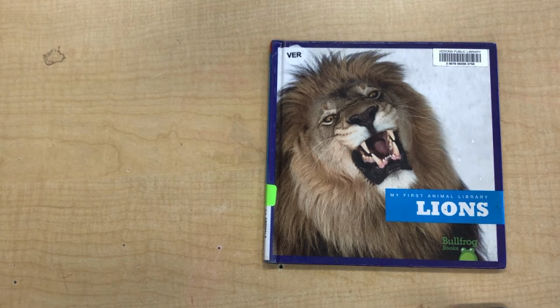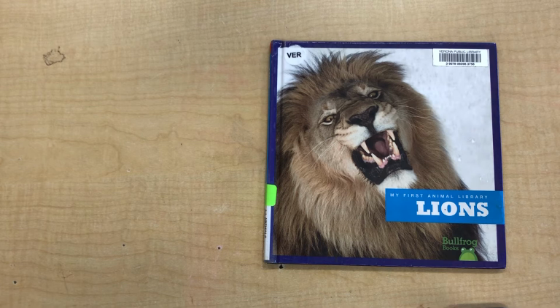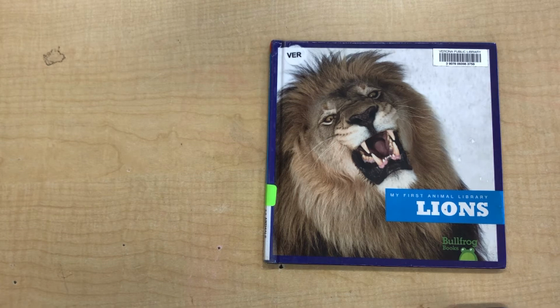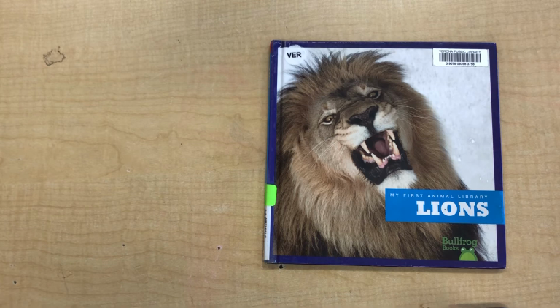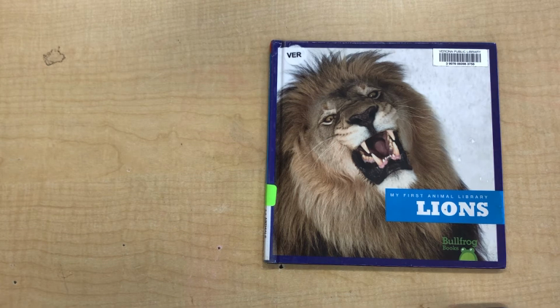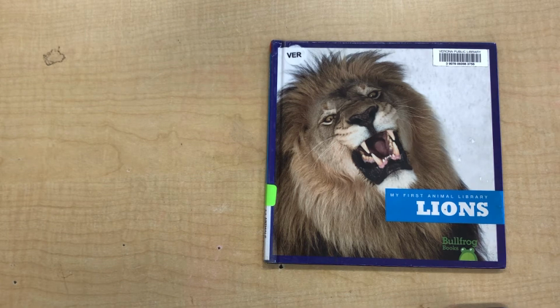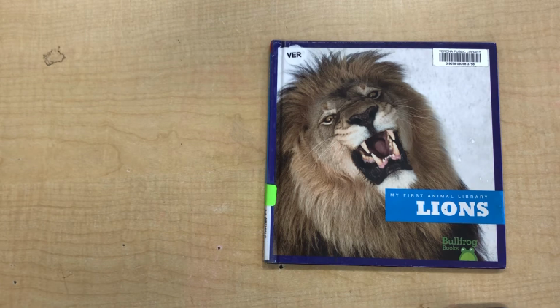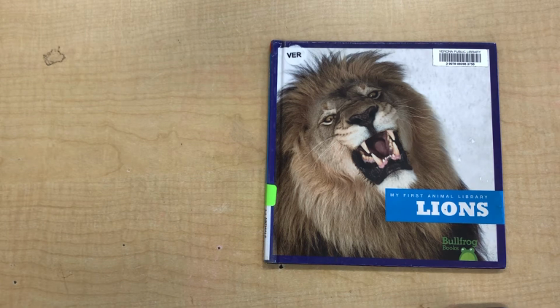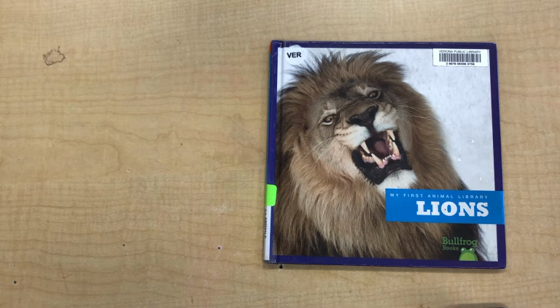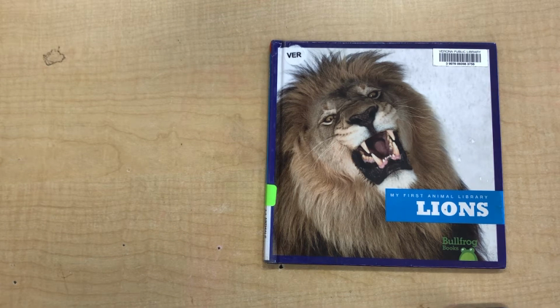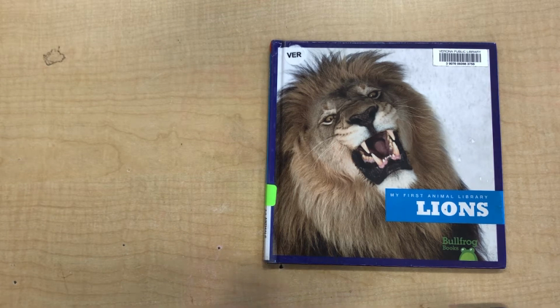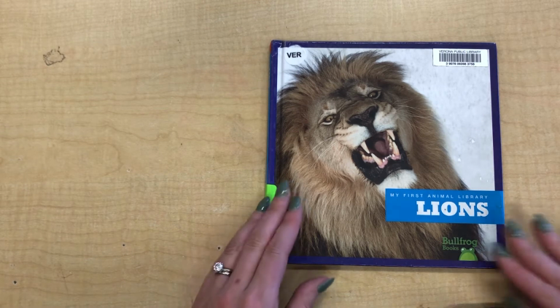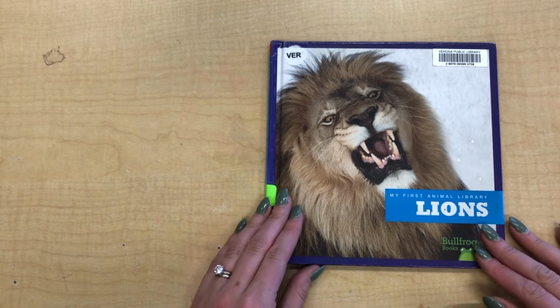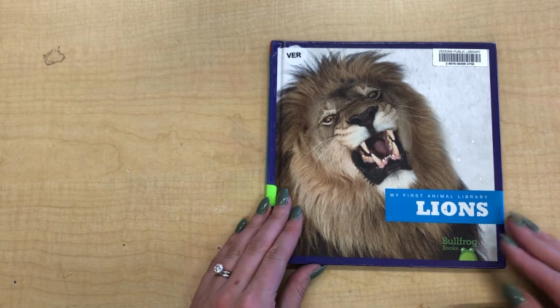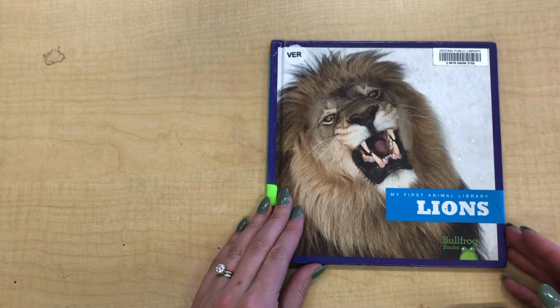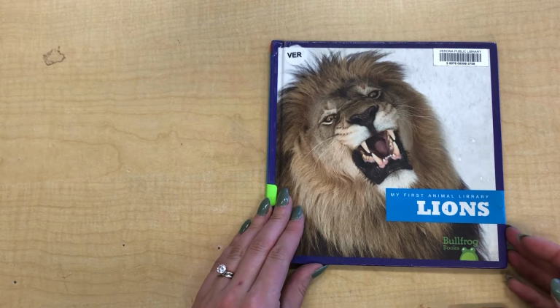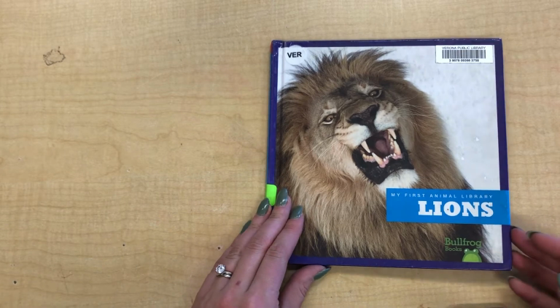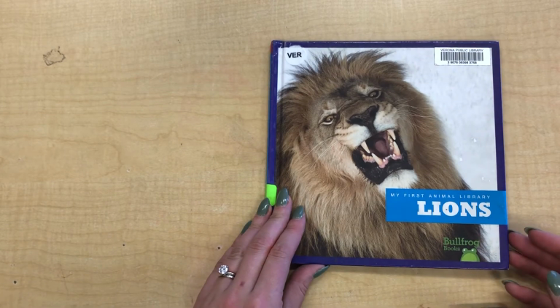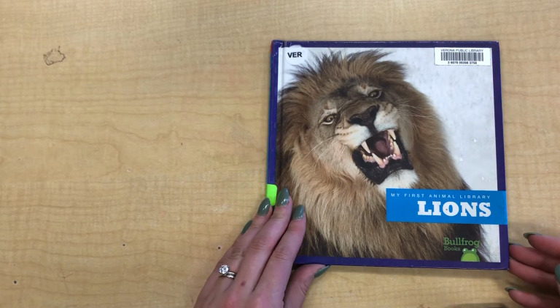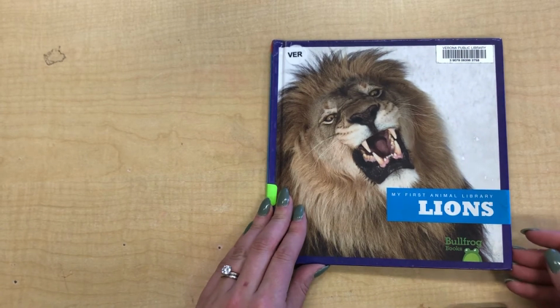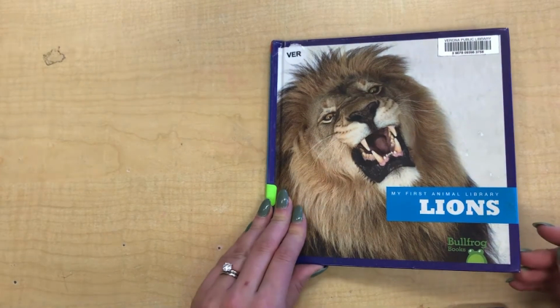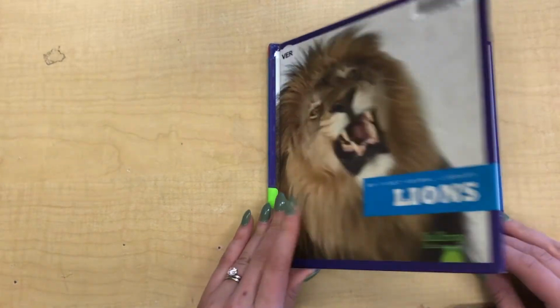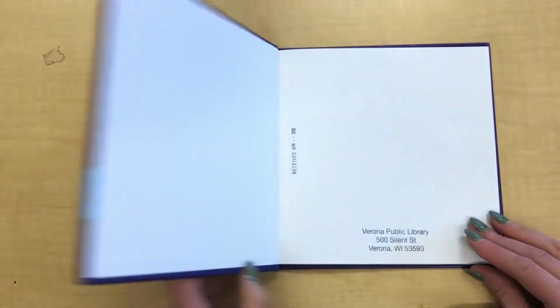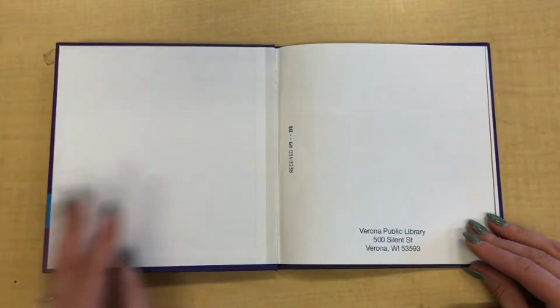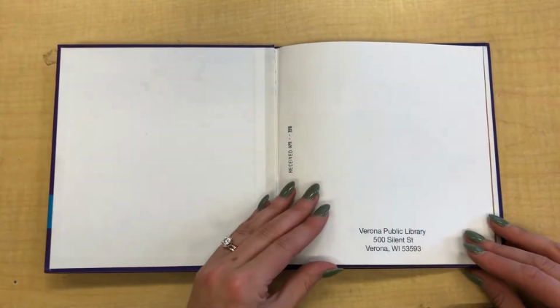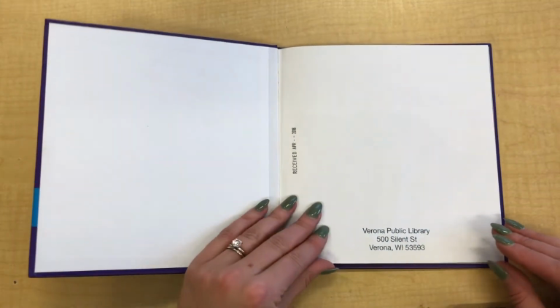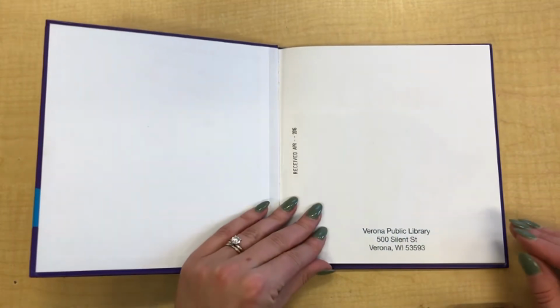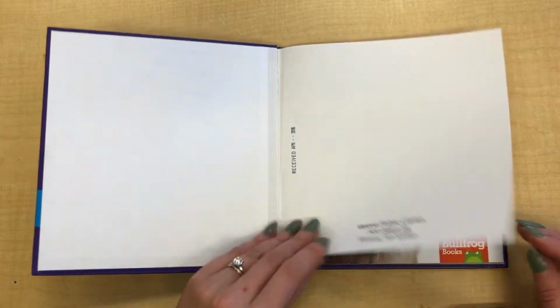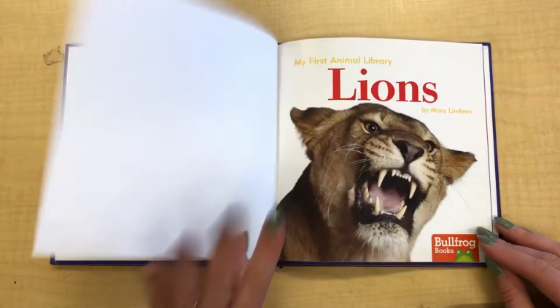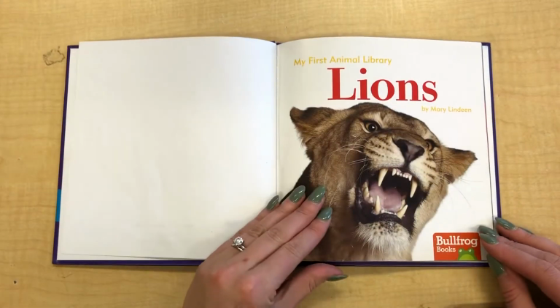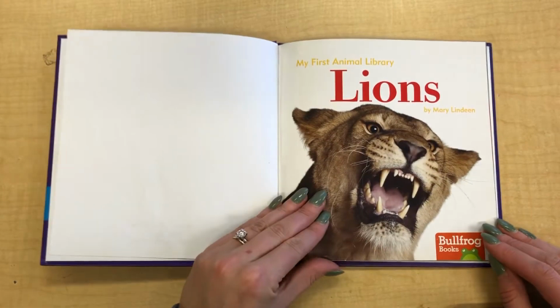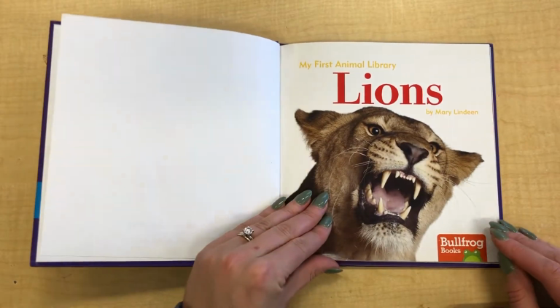And the animal we're going to talk about today is a lion. This is a fact book about lions. That means that everything in here is true about lions. Here we go. Lions.